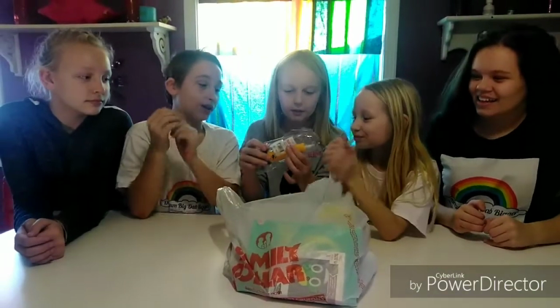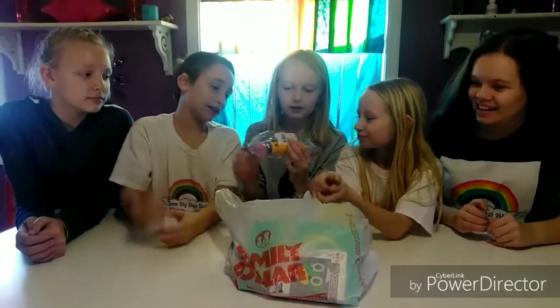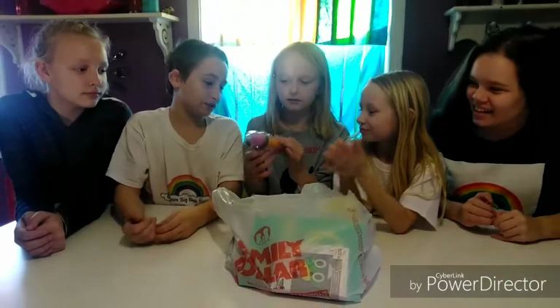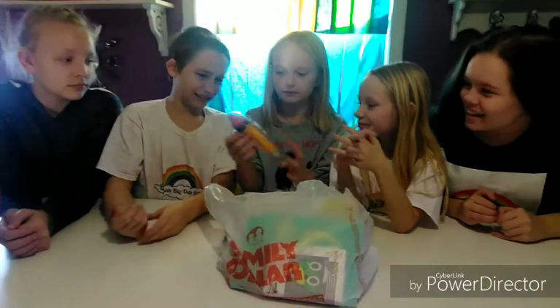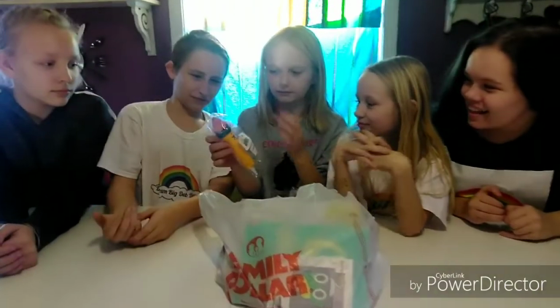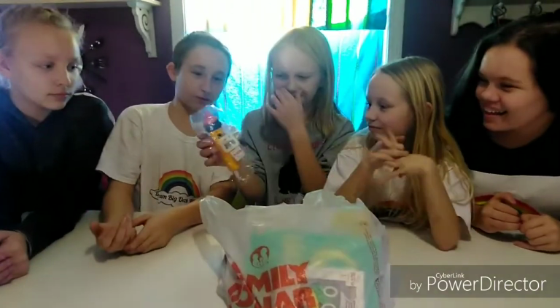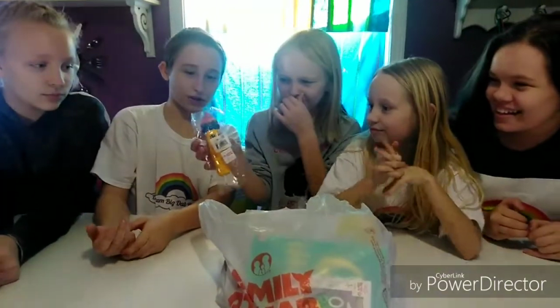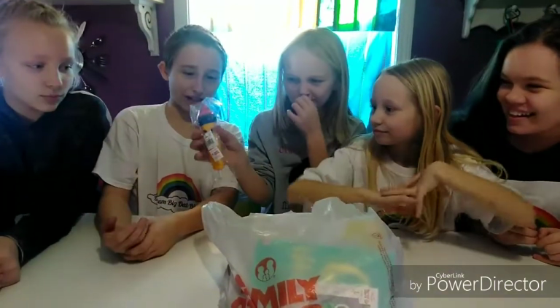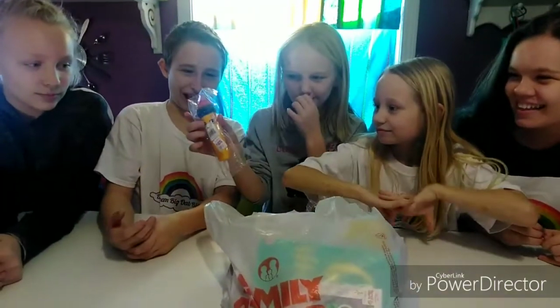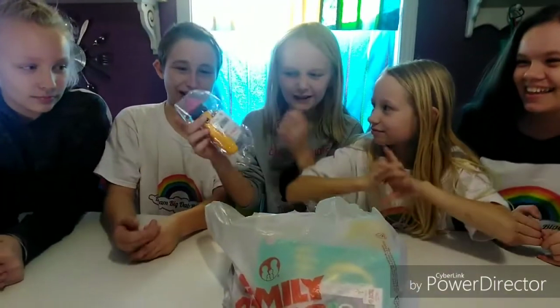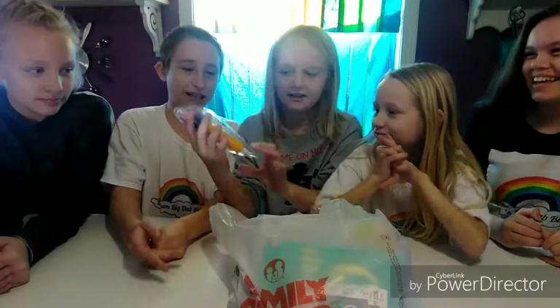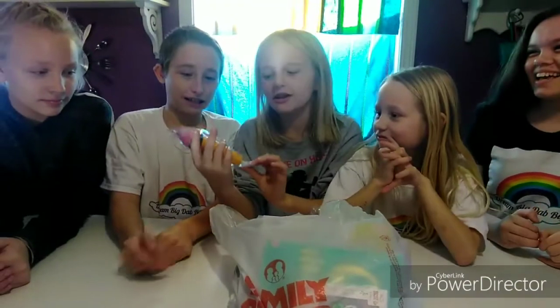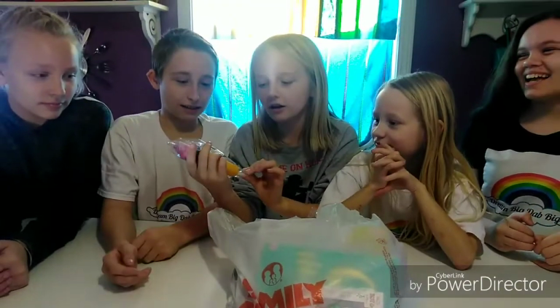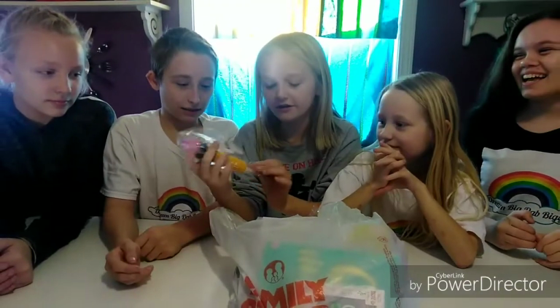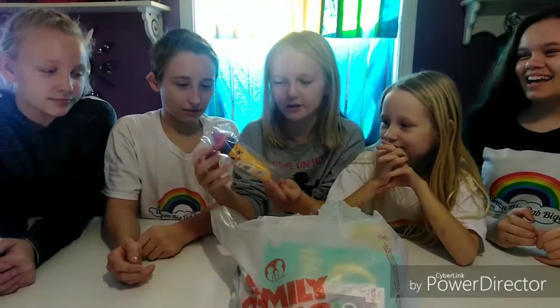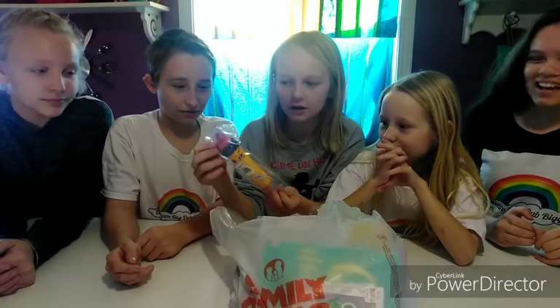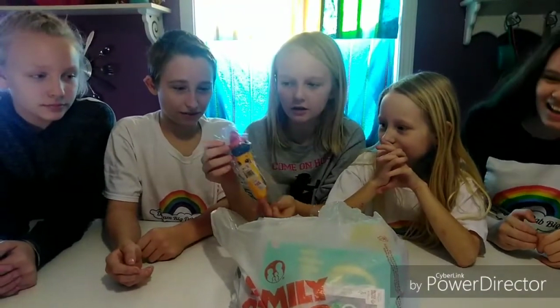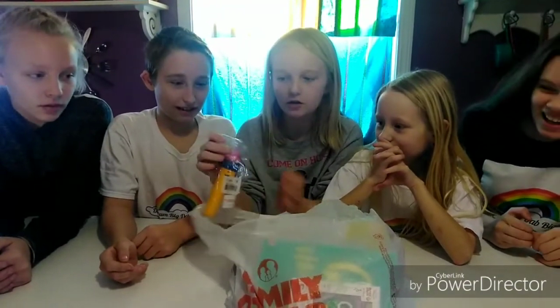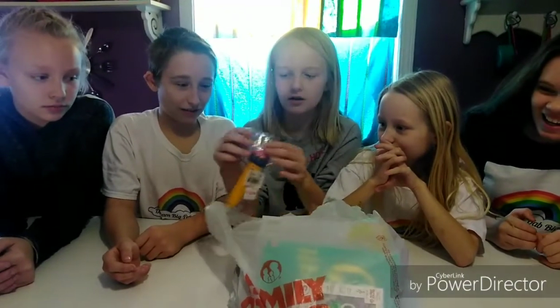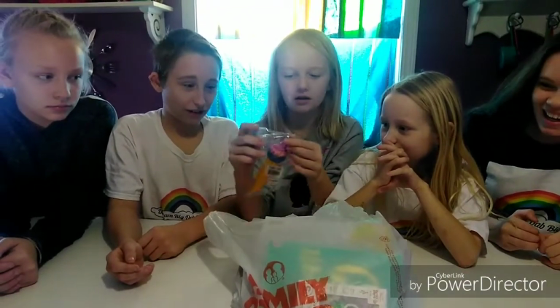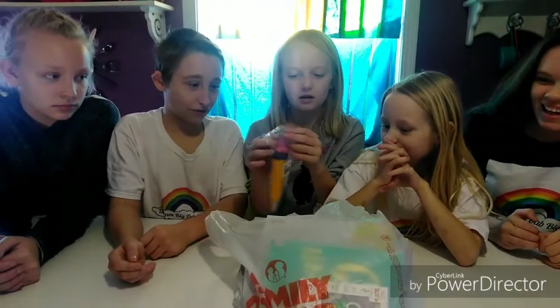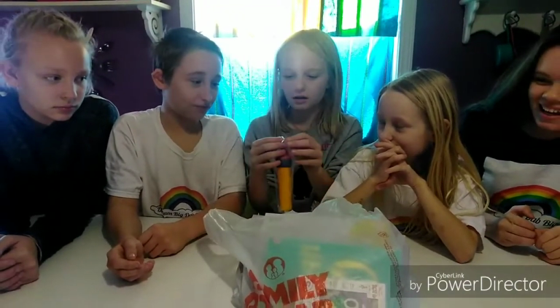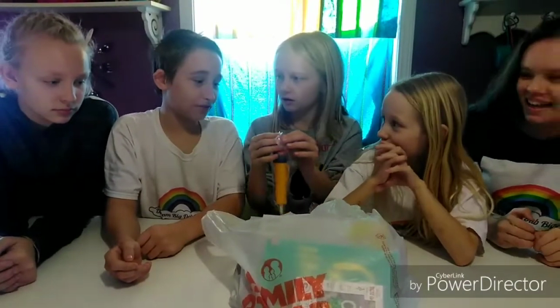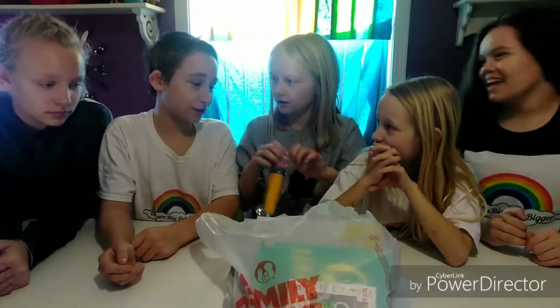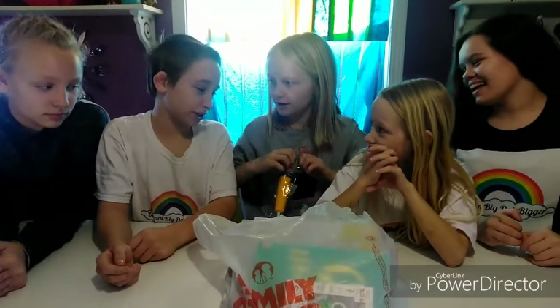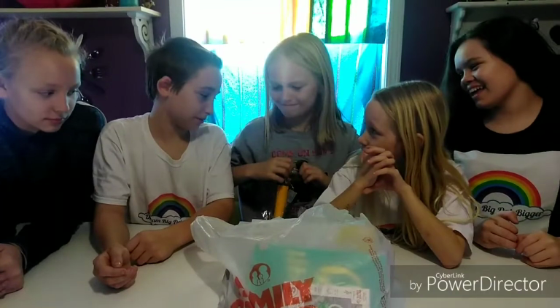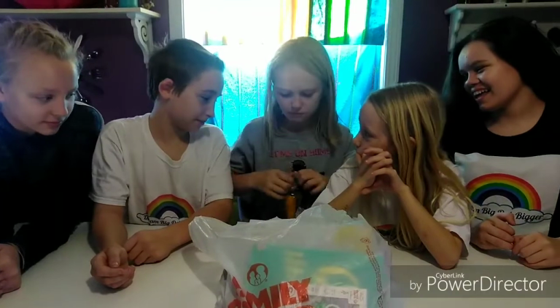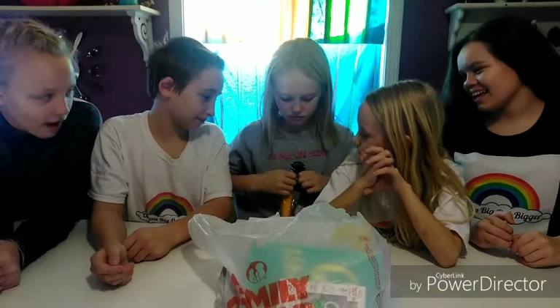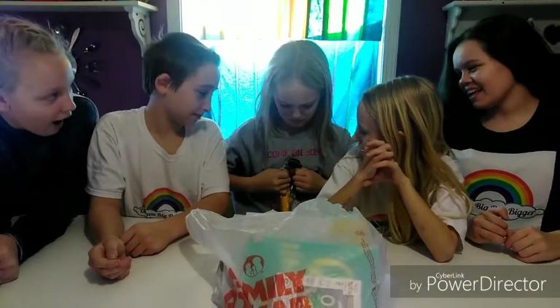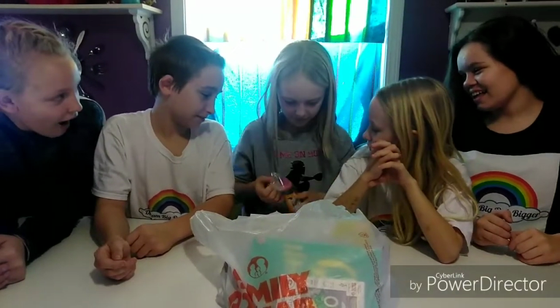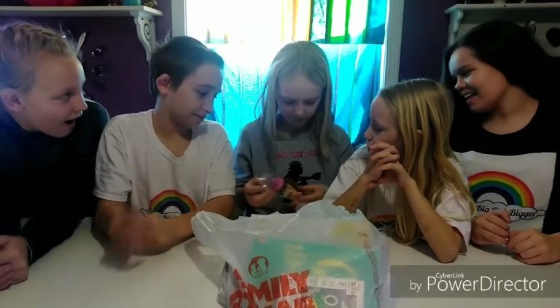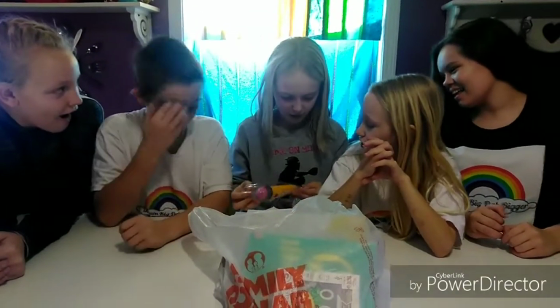We got this little squishy pin. It's $3 at Family Dollar. So let's open it. I don't like squishies. You don't like squishies? I like squishies.